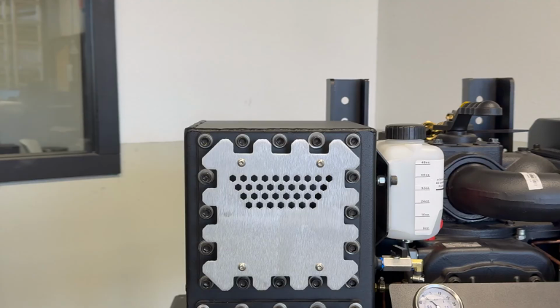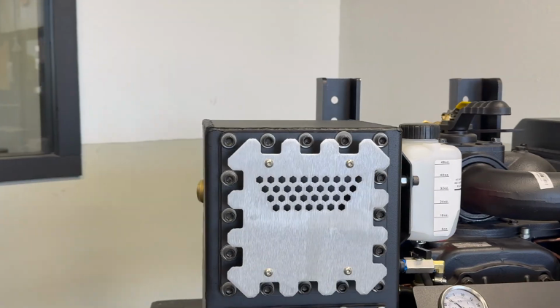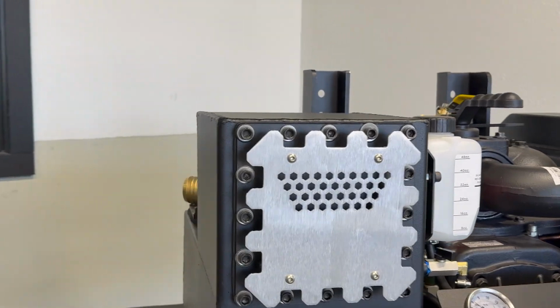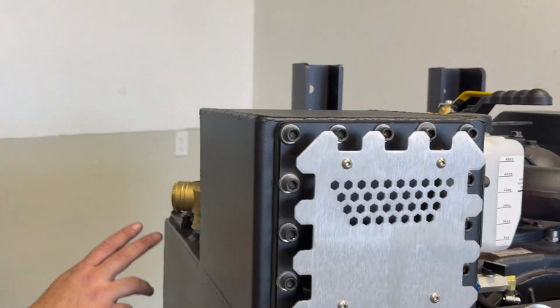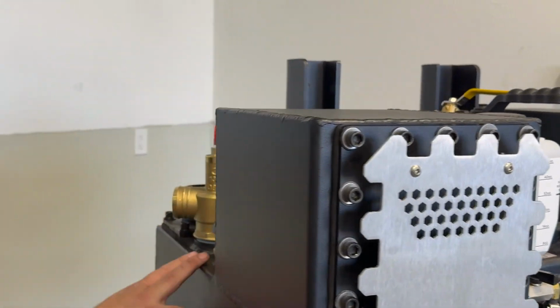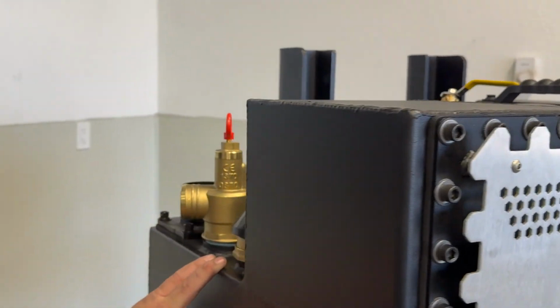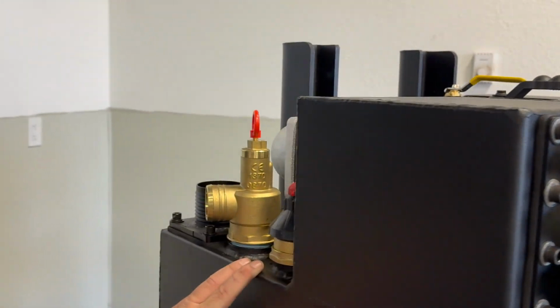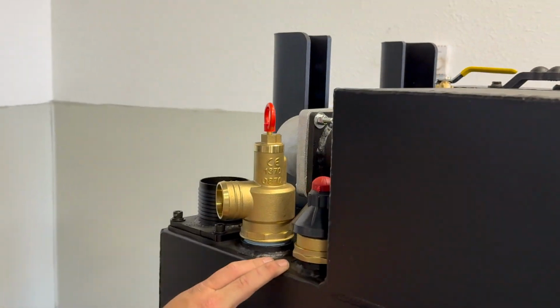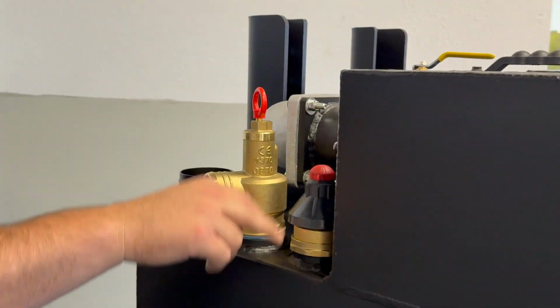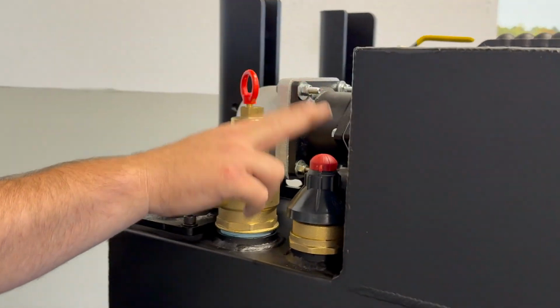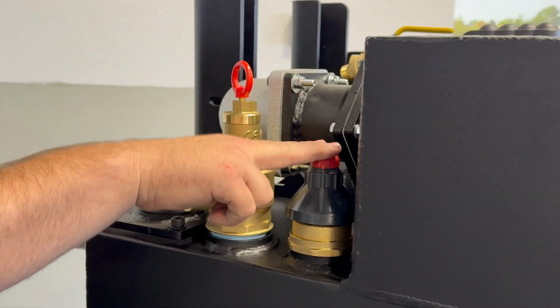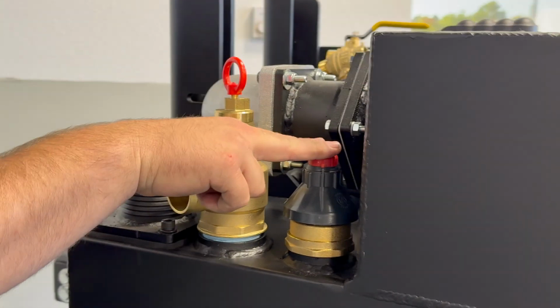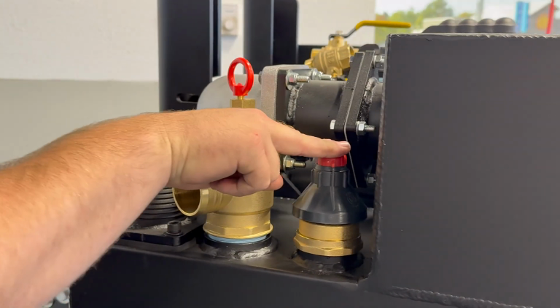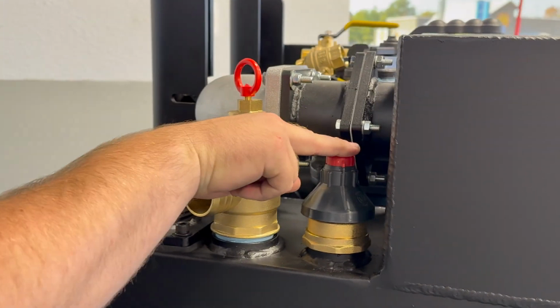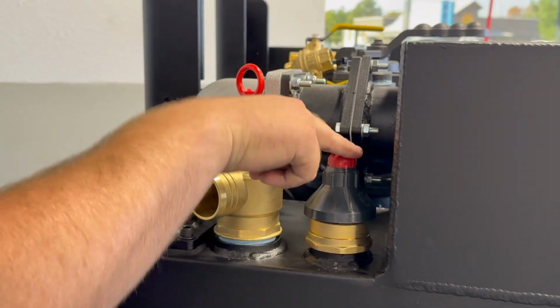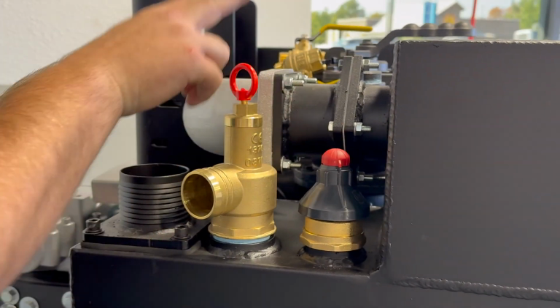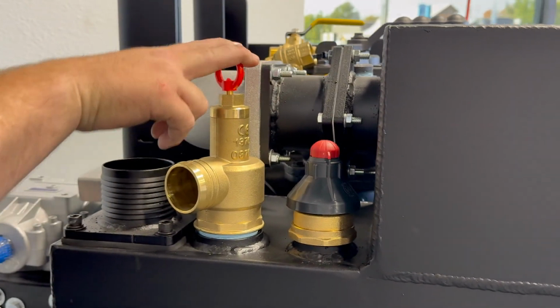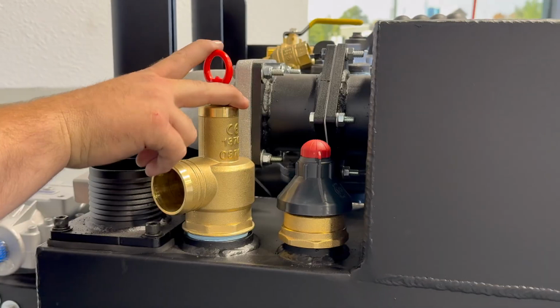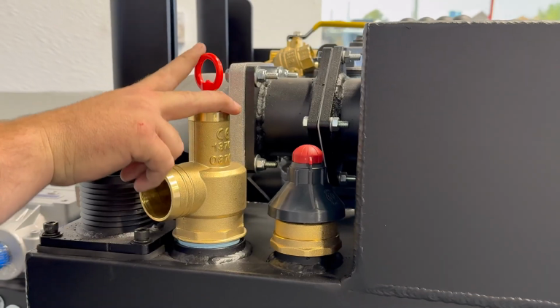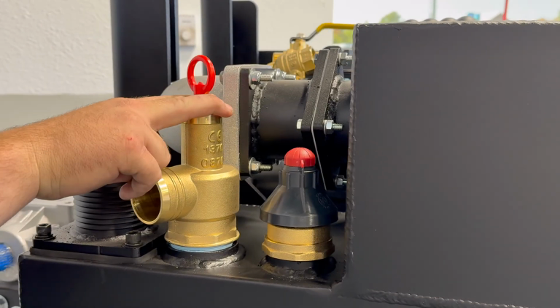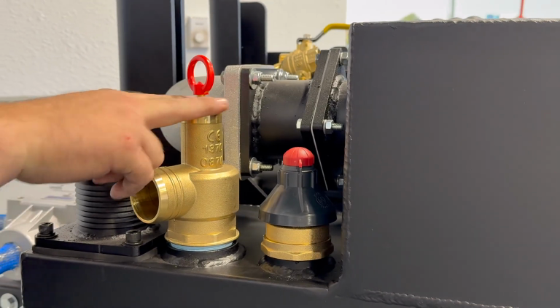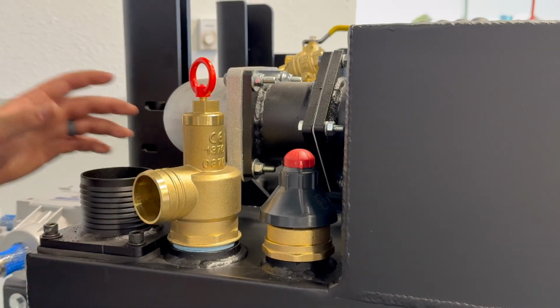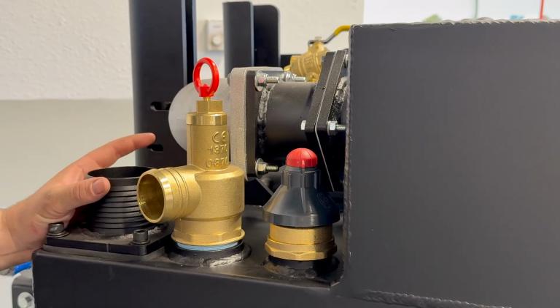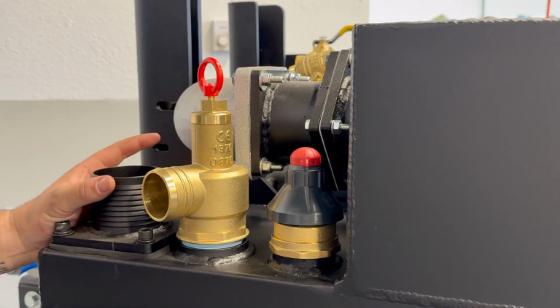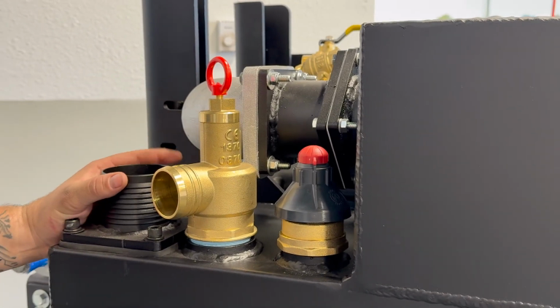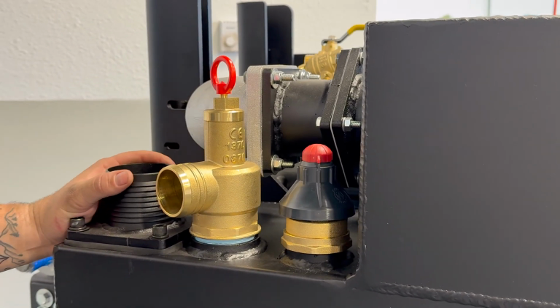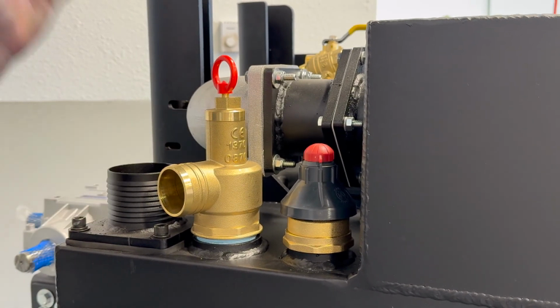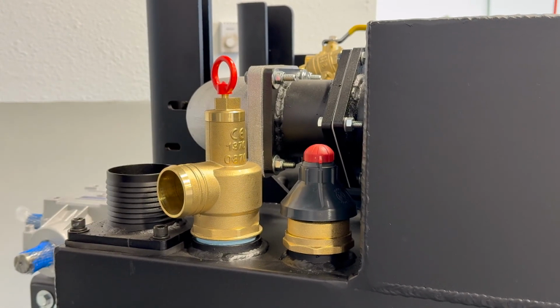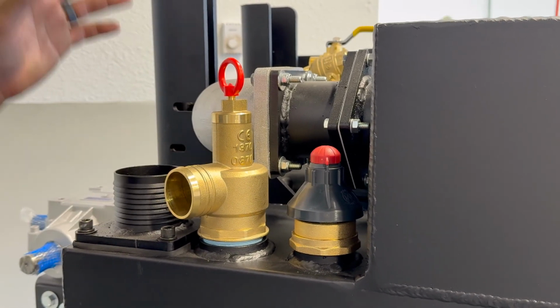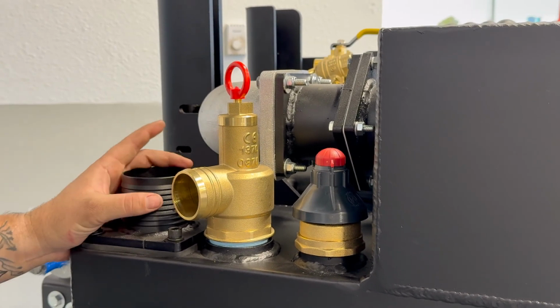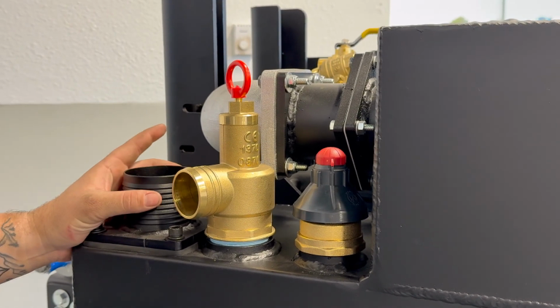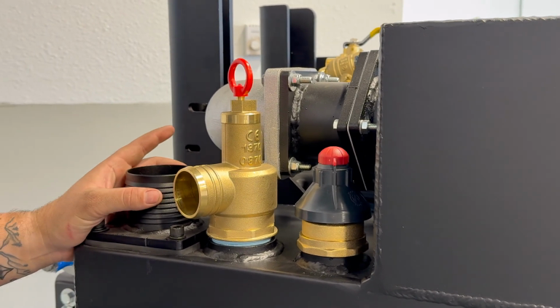Right over here on your secondary on the back, you have an inch and a half vacuum relief and a two-inch pressure relief. This is your inlet pipe from your primary hose to your secondary.